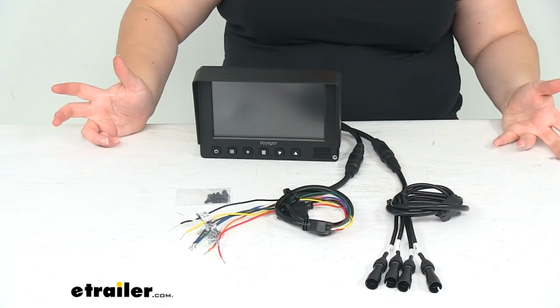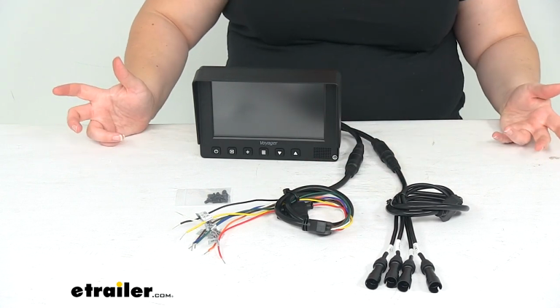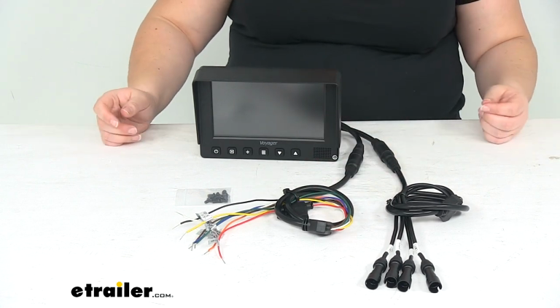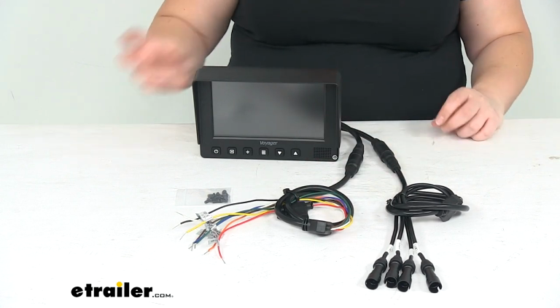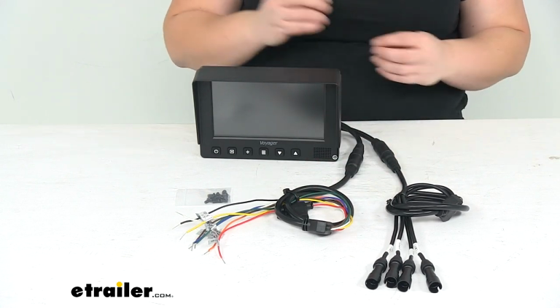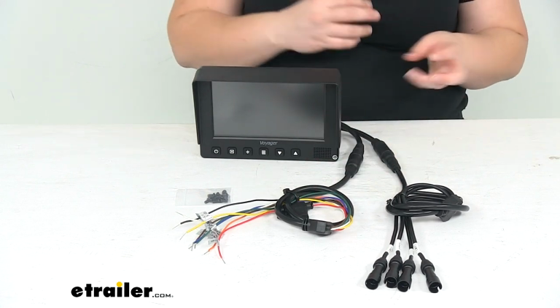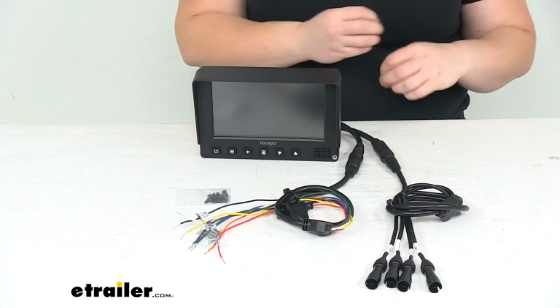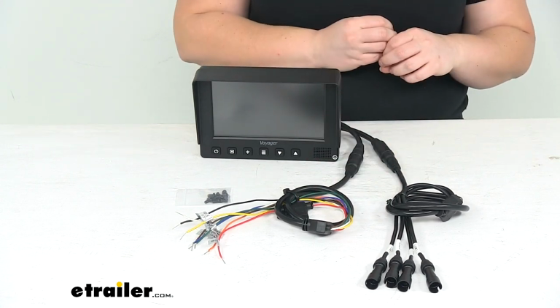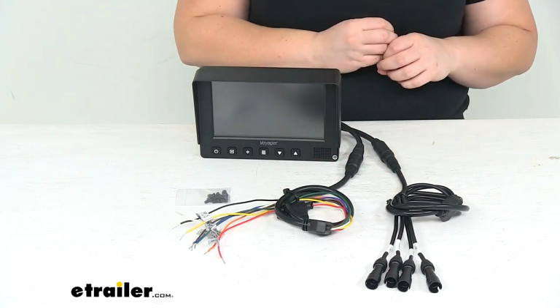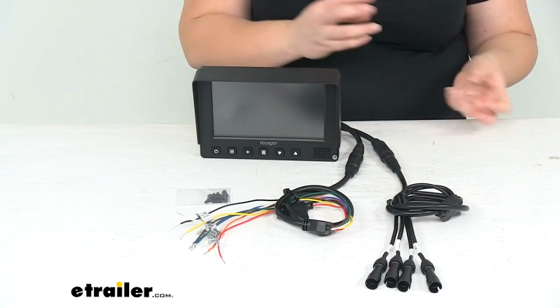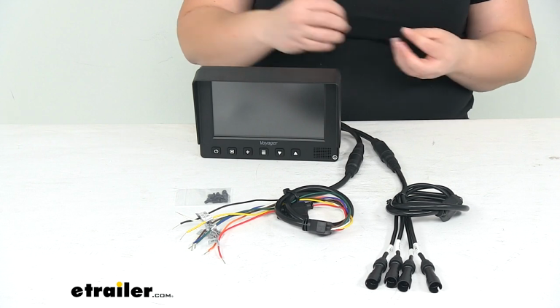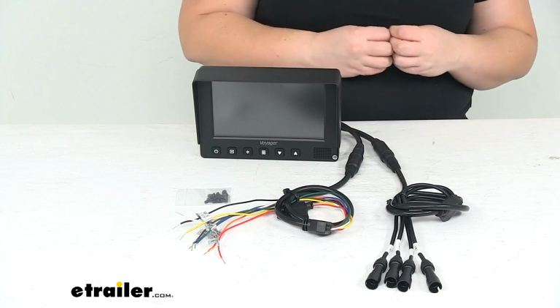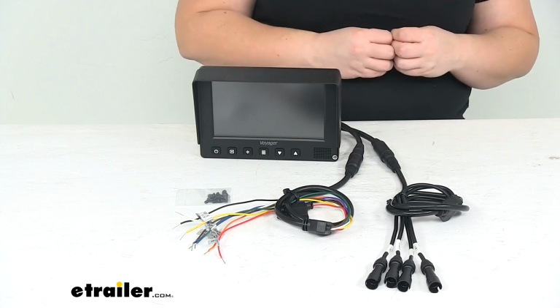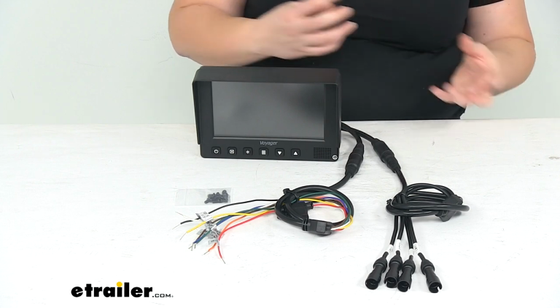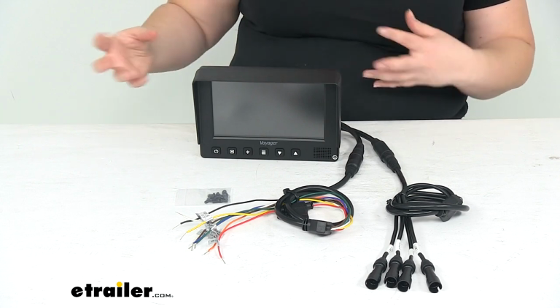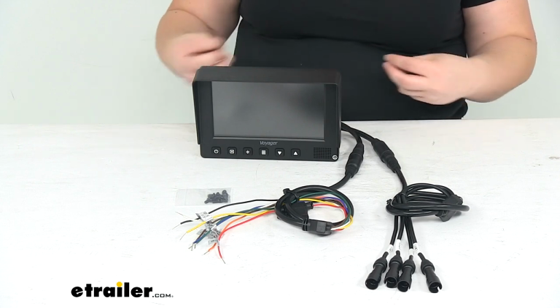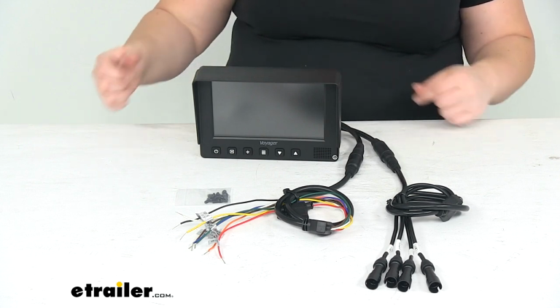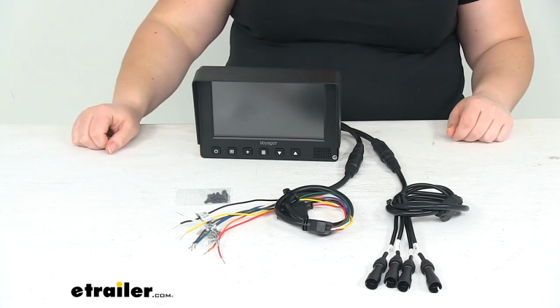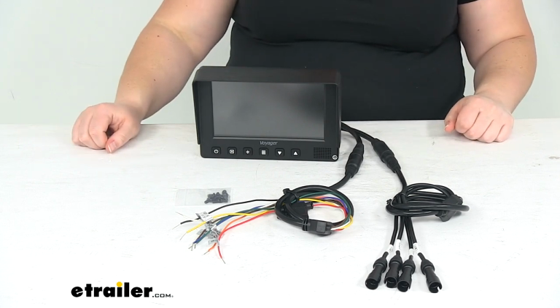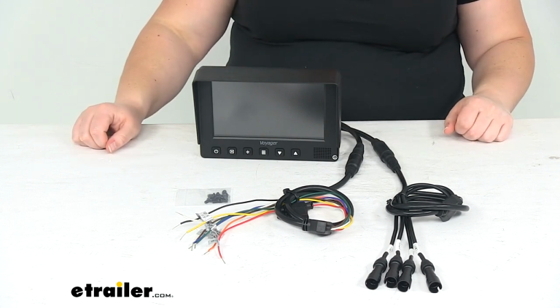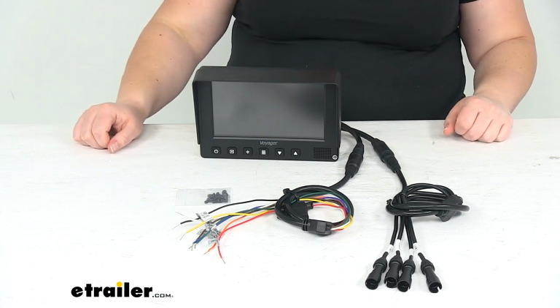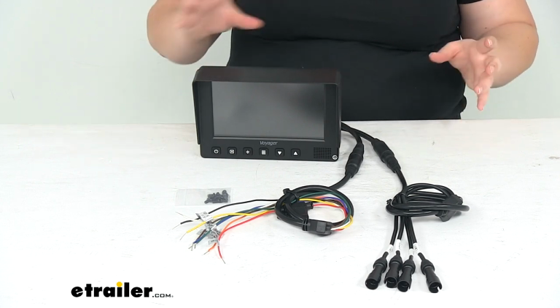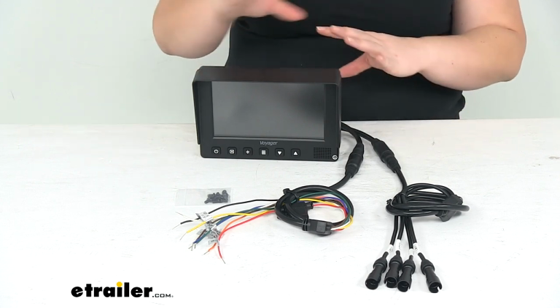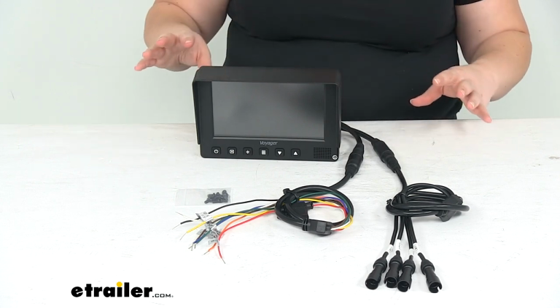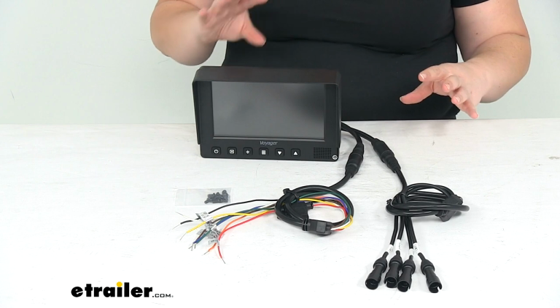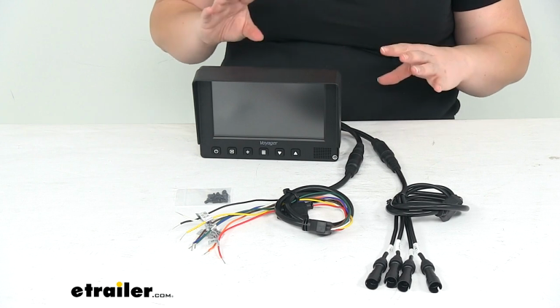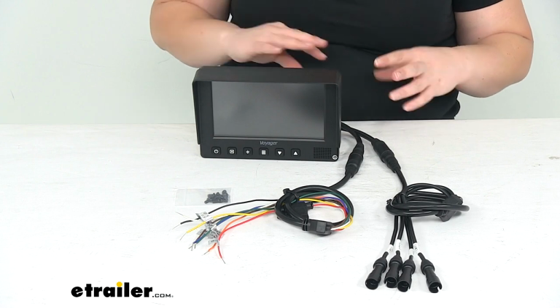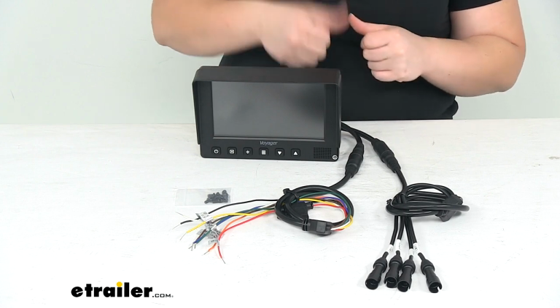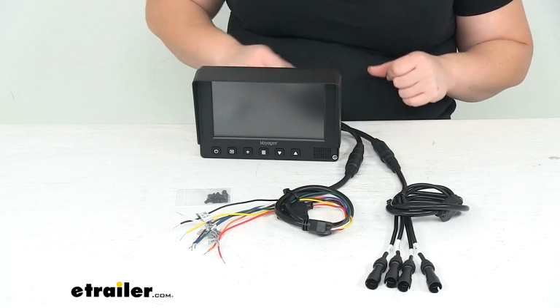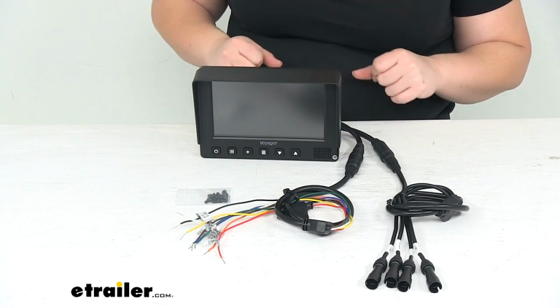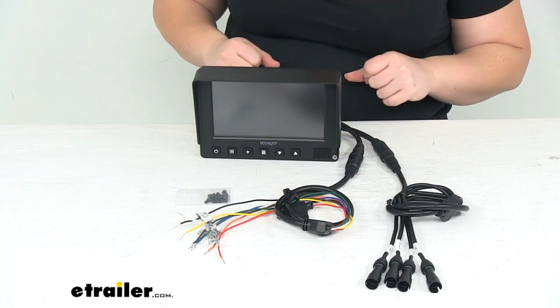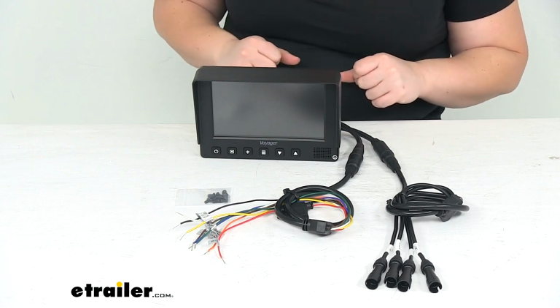Not a bad idea to take that fuse out before you actually get everything connected so that you don't have any shorts while you're getting all your wires ran. And then once everything is buttoned up and installed, put that fuse in place.